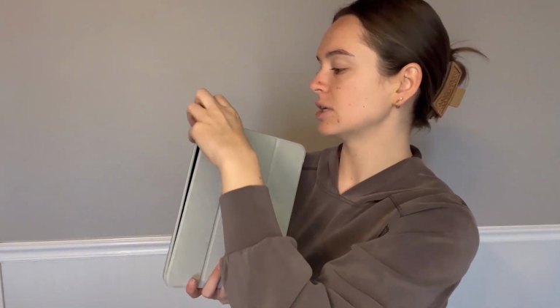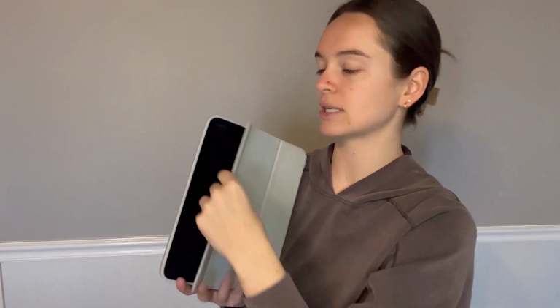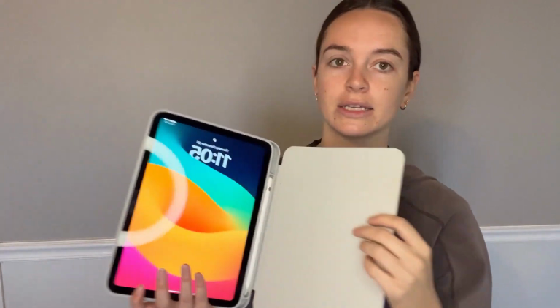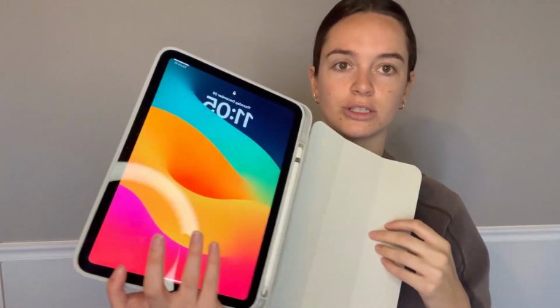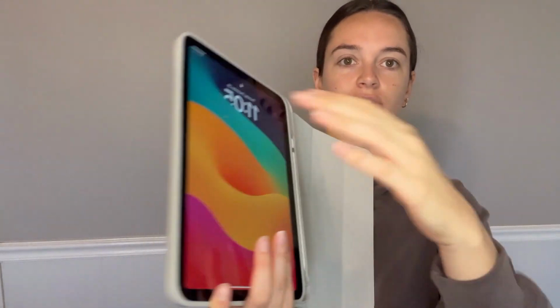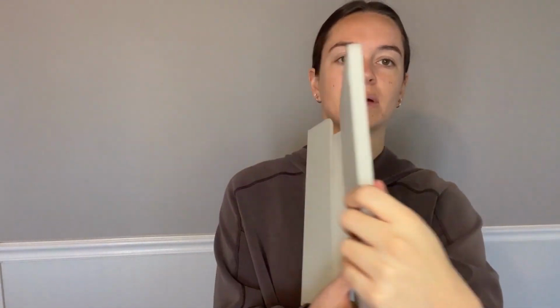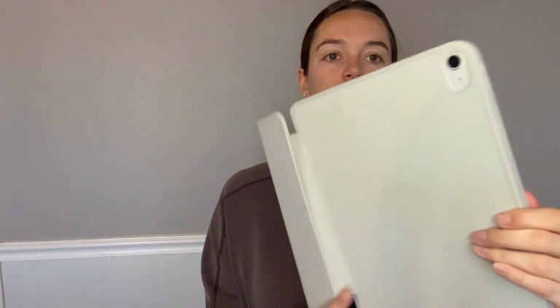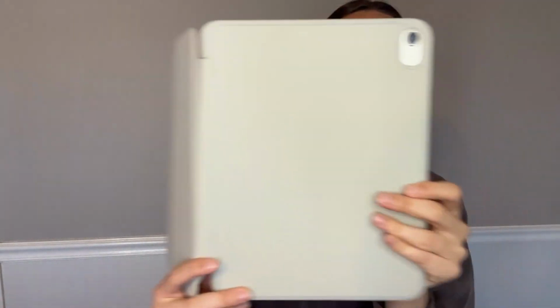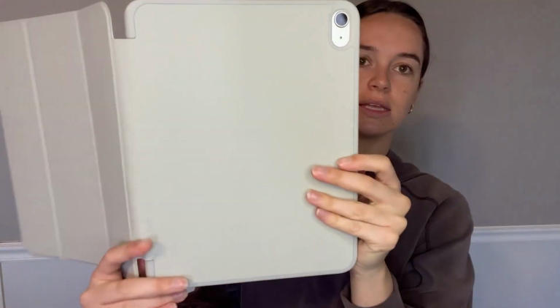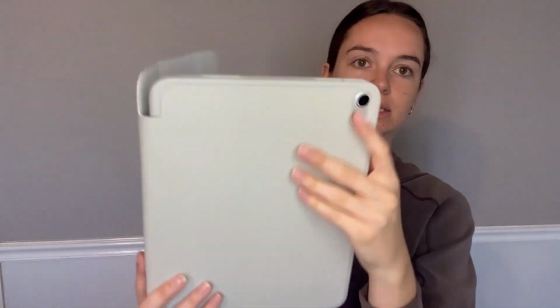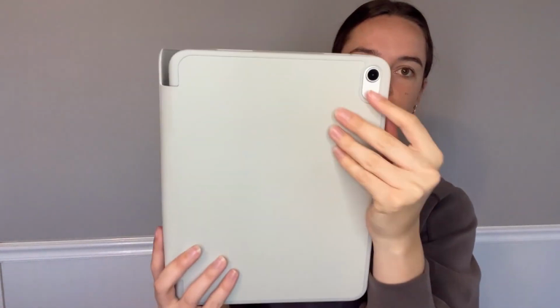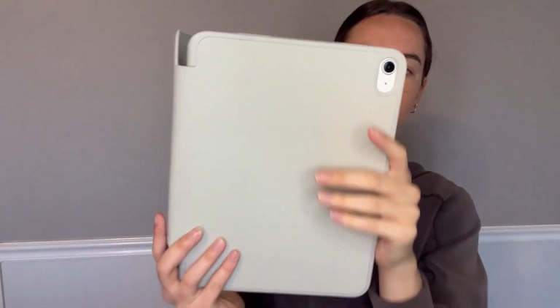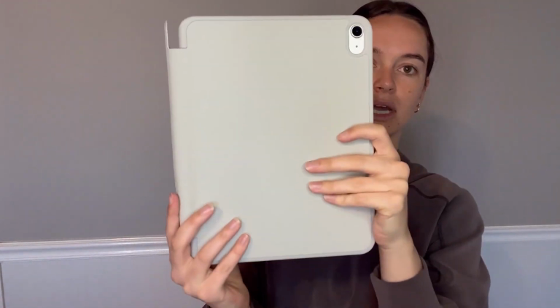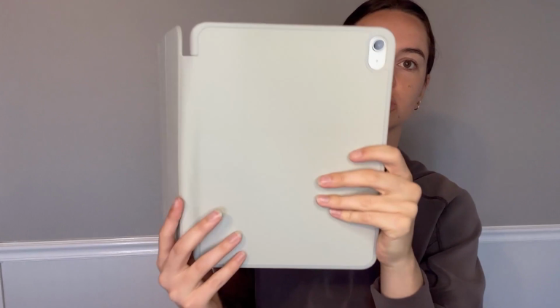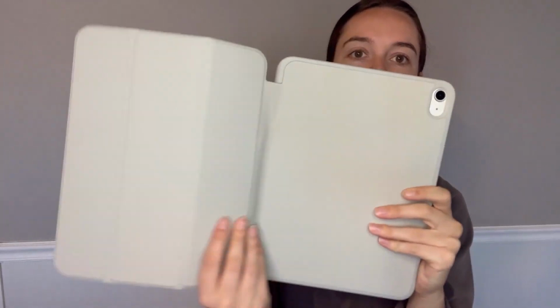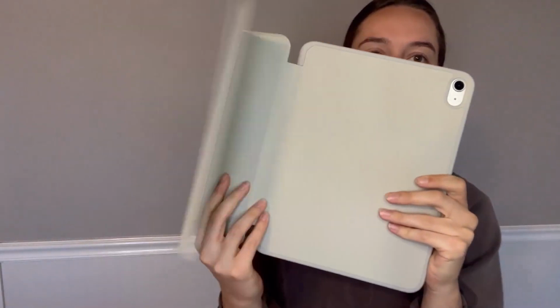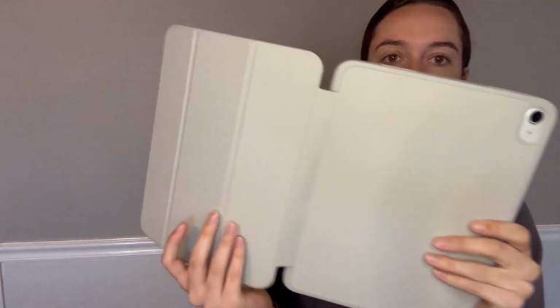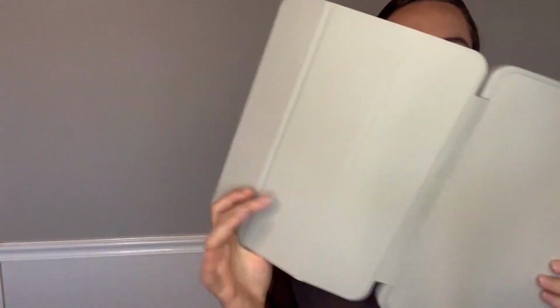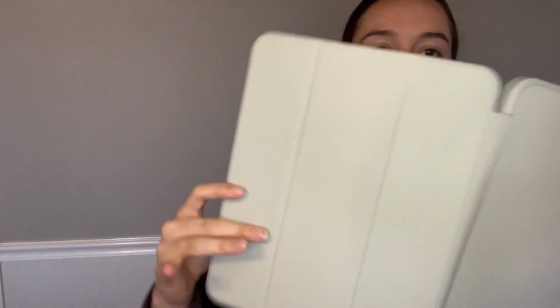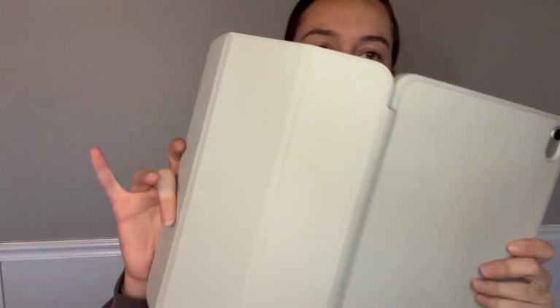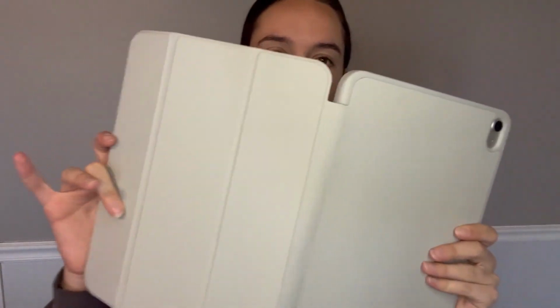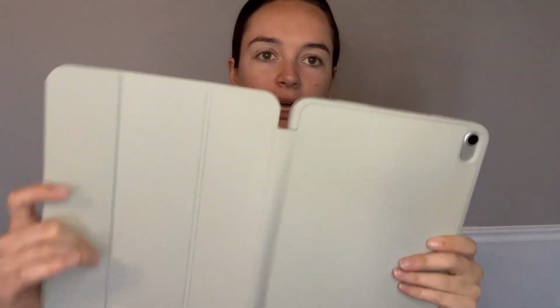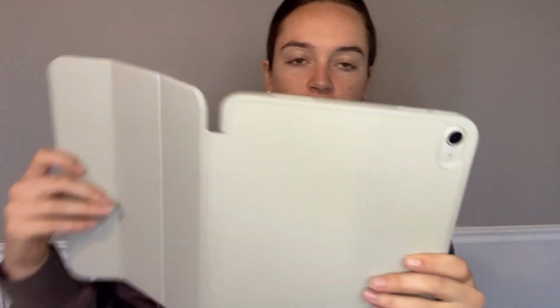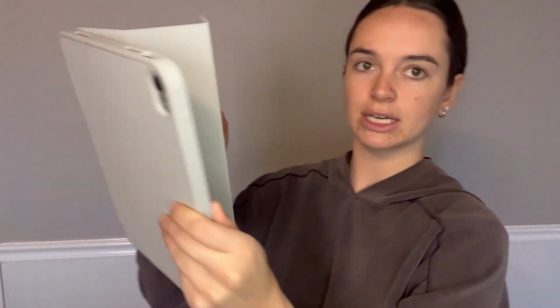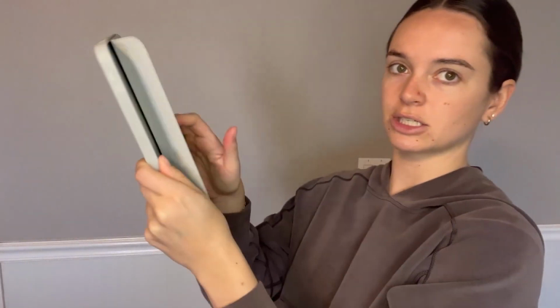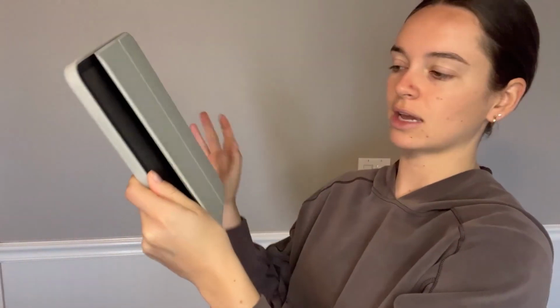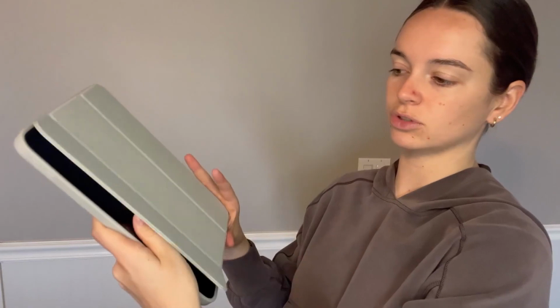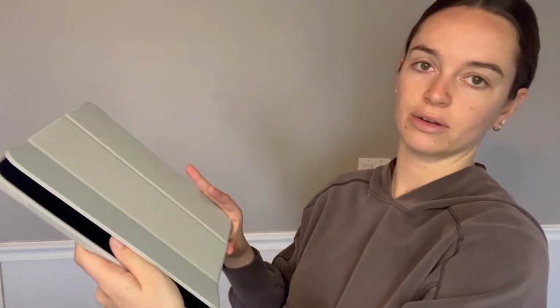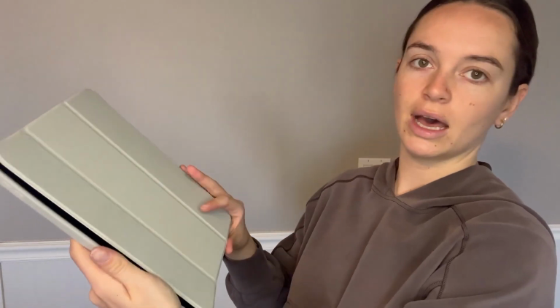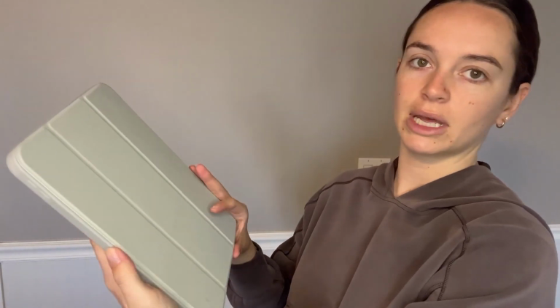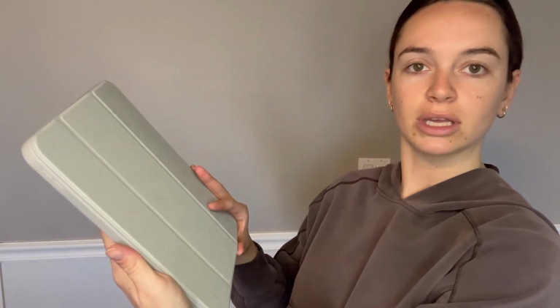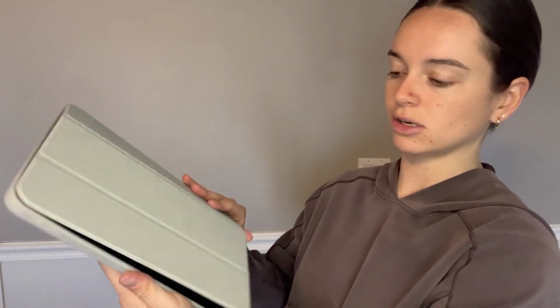It just slides onto your iPad like this, leaves the opening for the camera, which is super nice. And then it just flips open. This is magnetic, which is so nice because it just folds down and it will keep it closed.